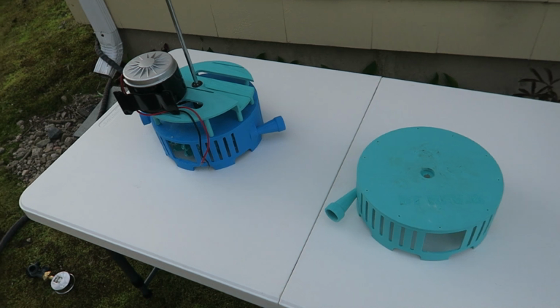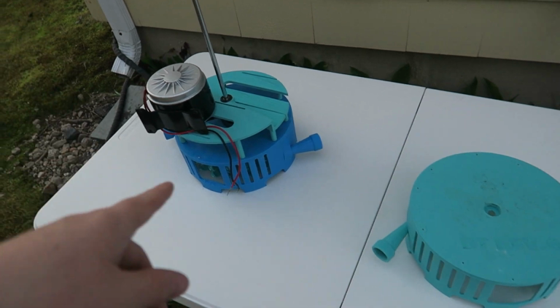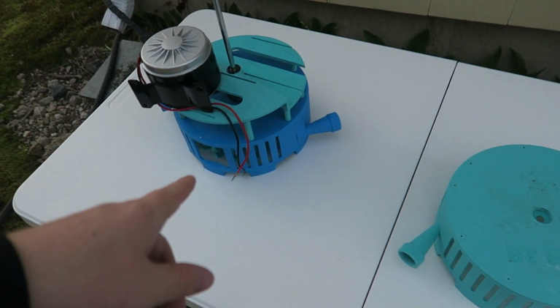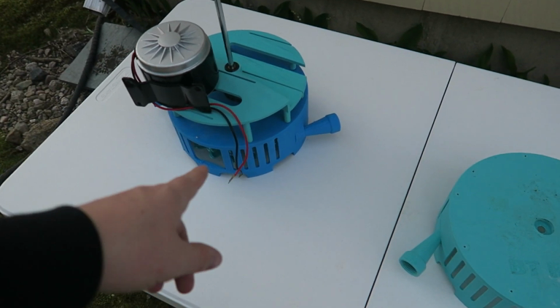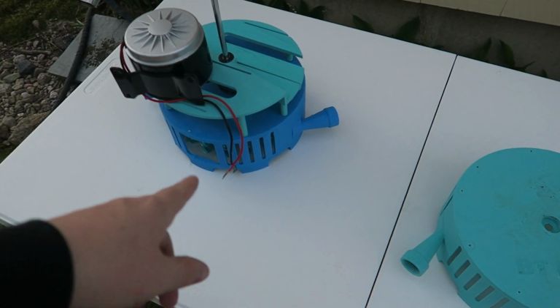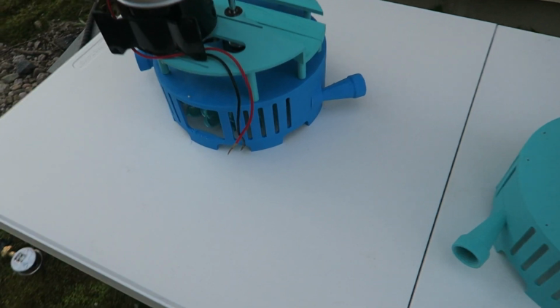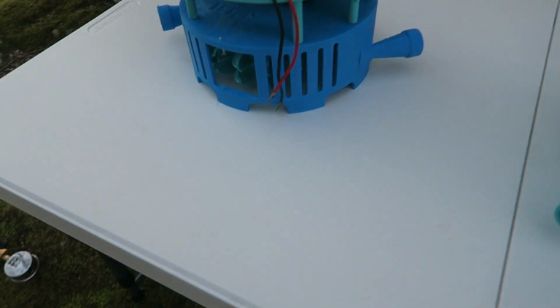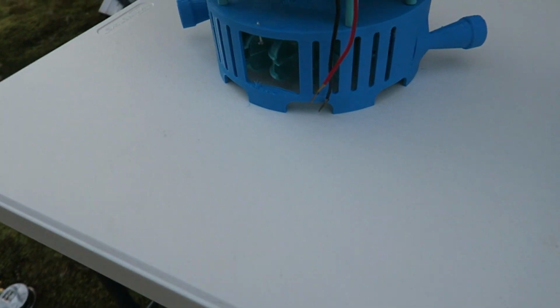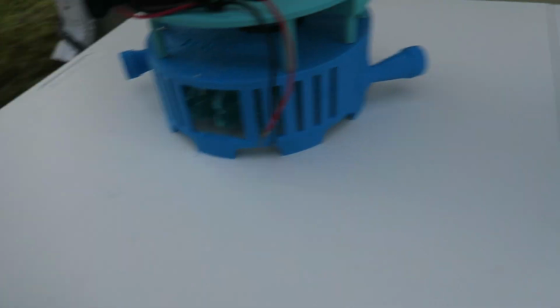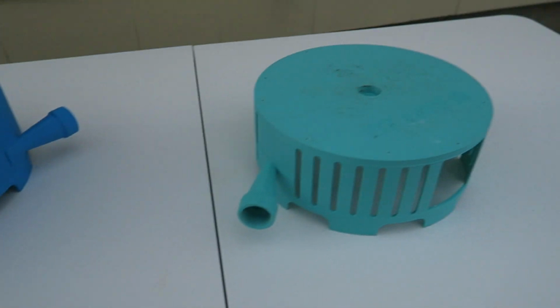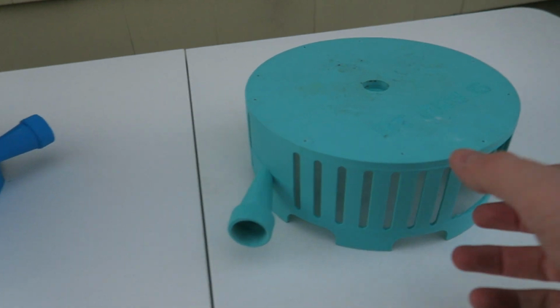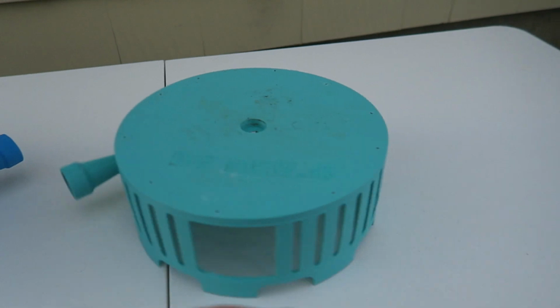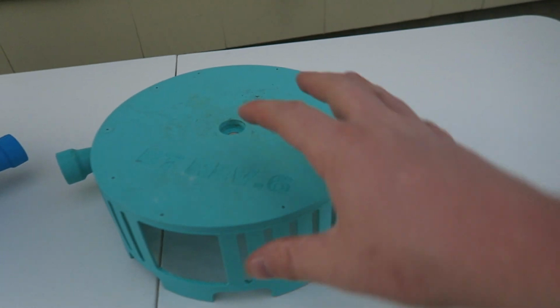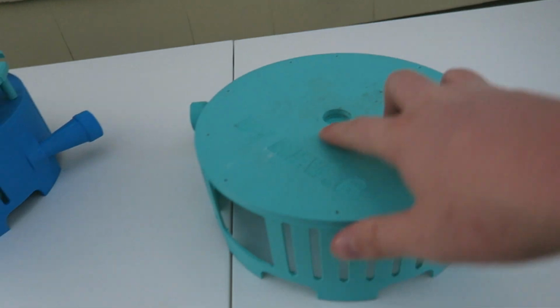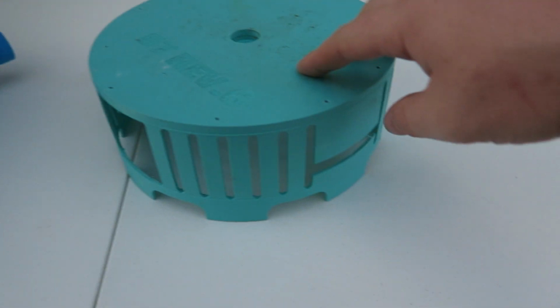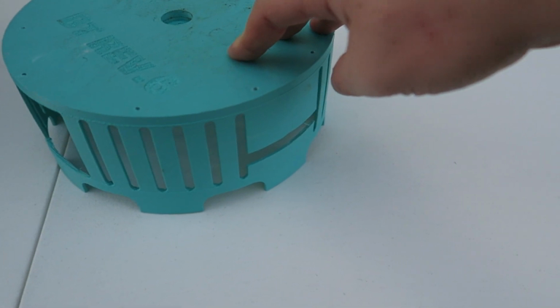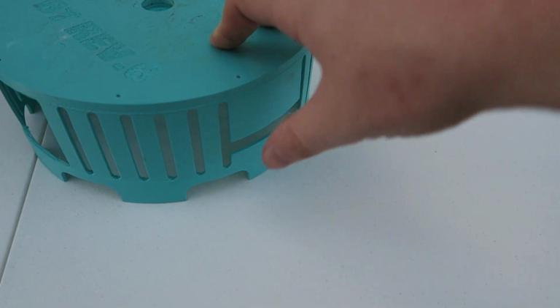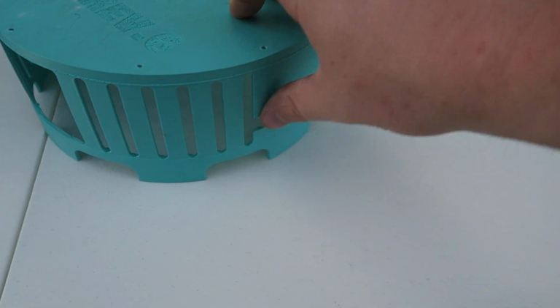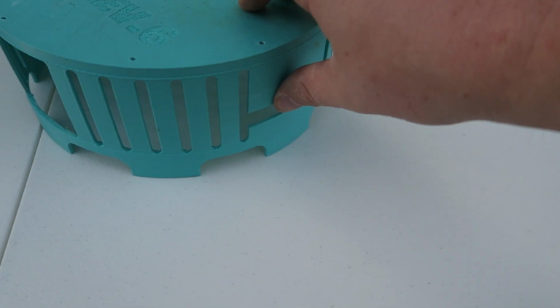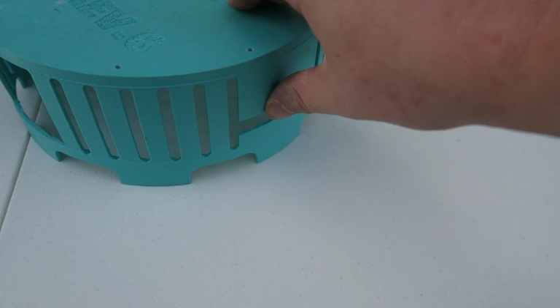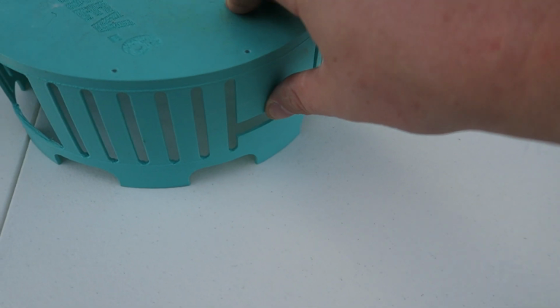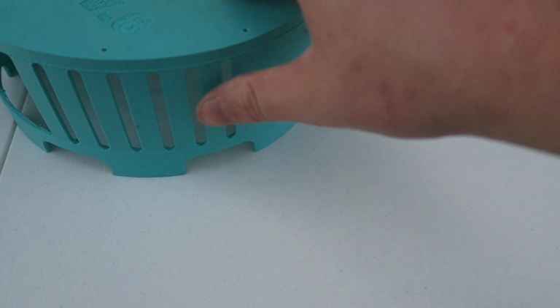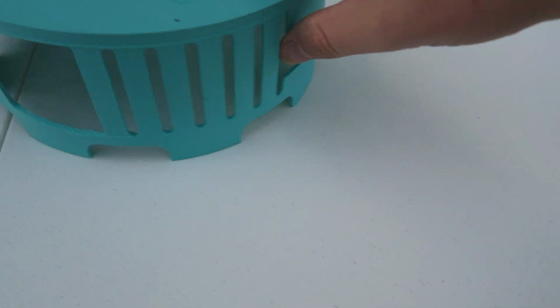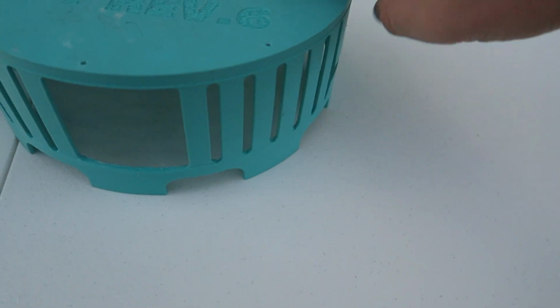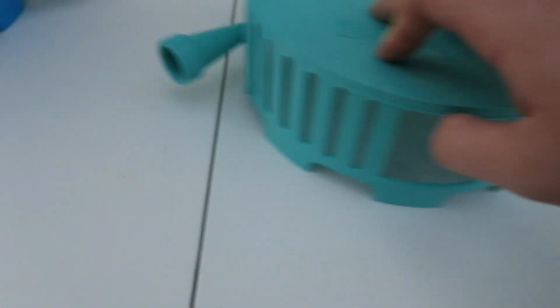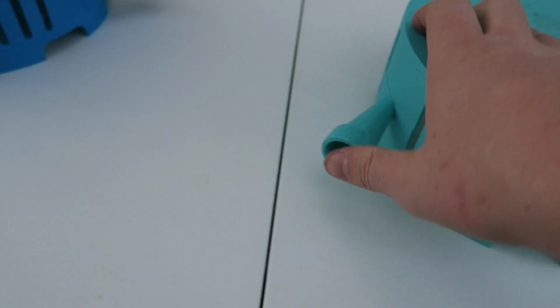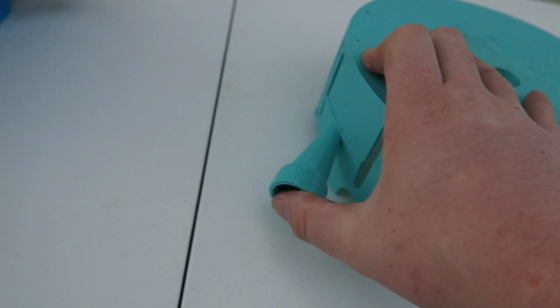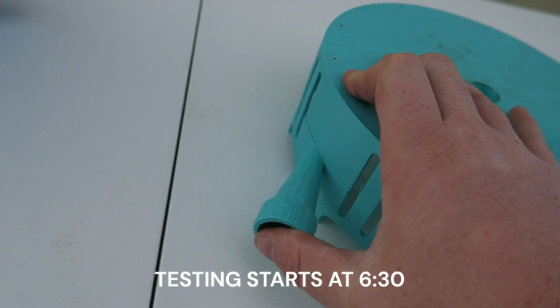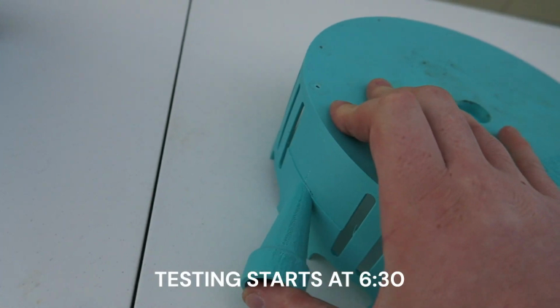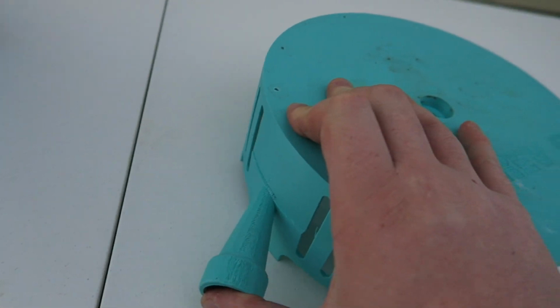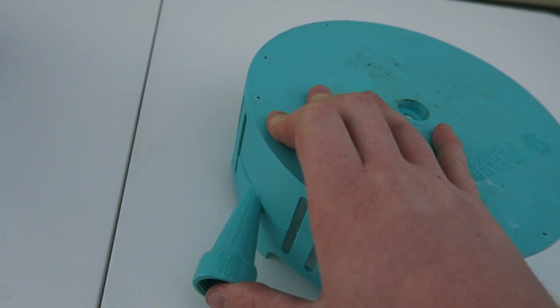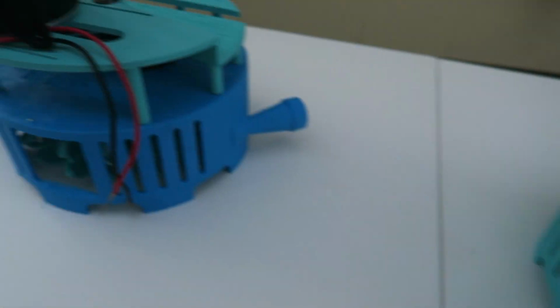Are you ready for revision 7 of the Pelton turbine? If you saw my last video, you know this design wasn't very strong. It's a pretty thin material, and on both sides they let go — one broke all the way off.